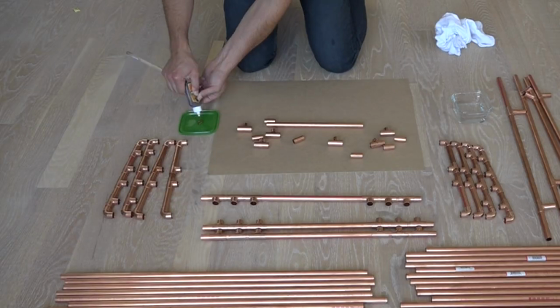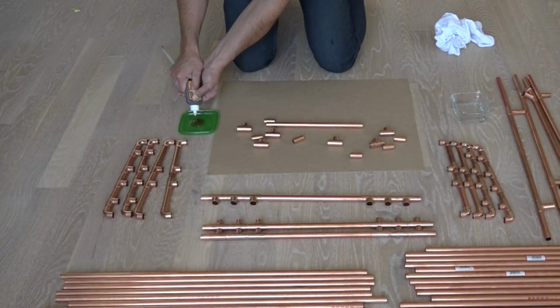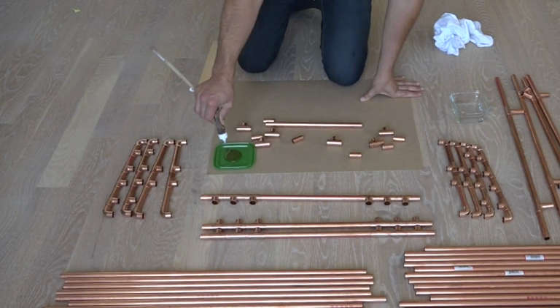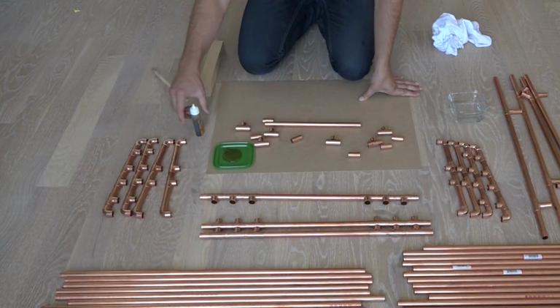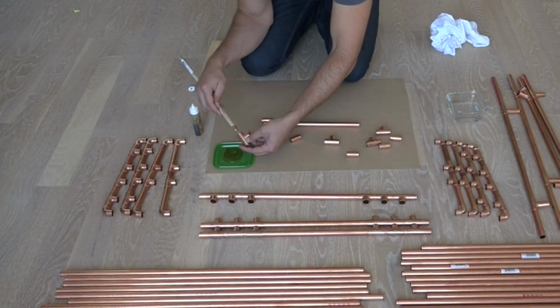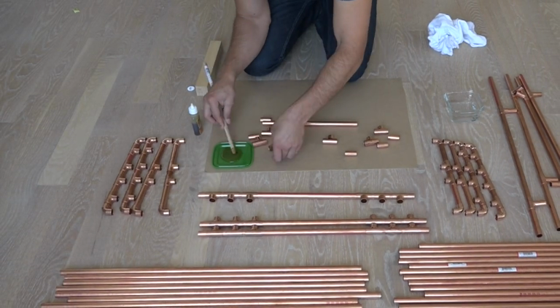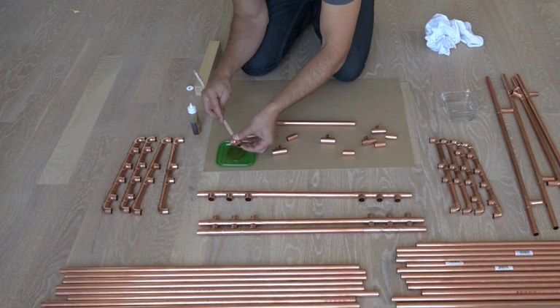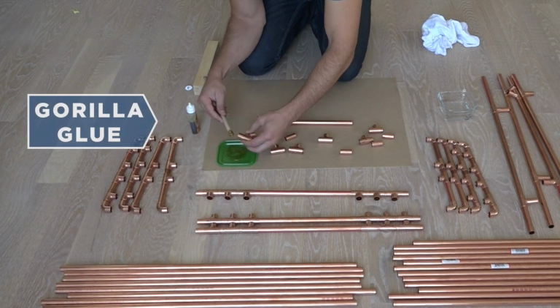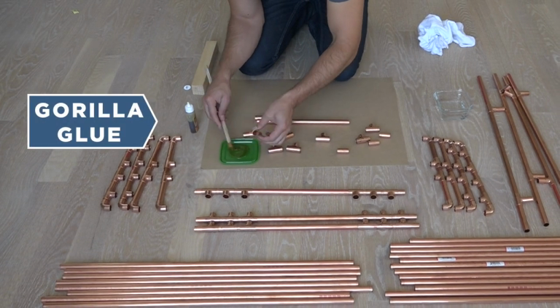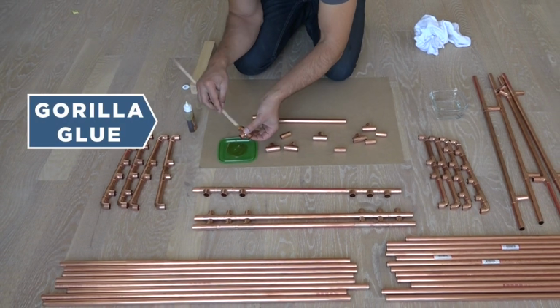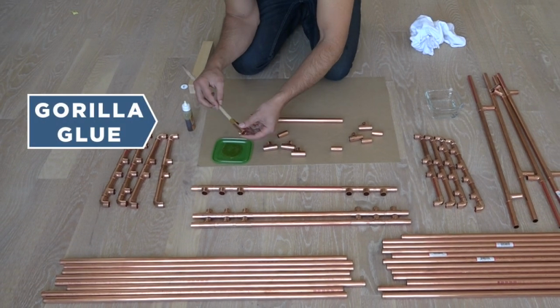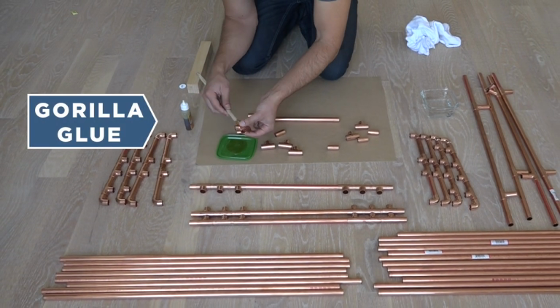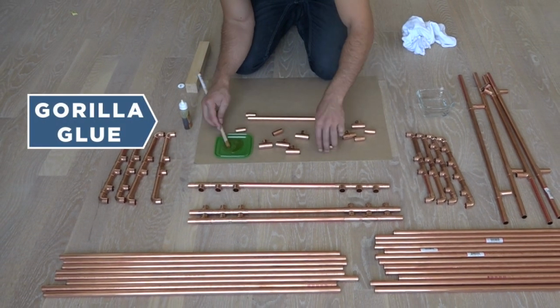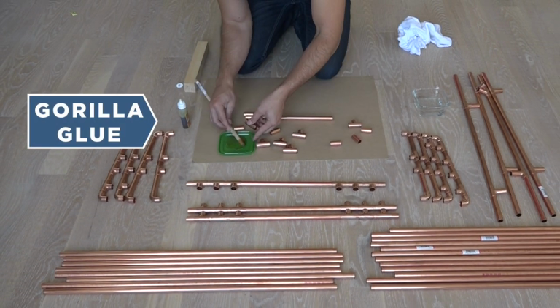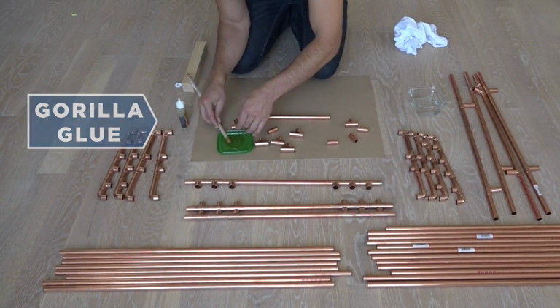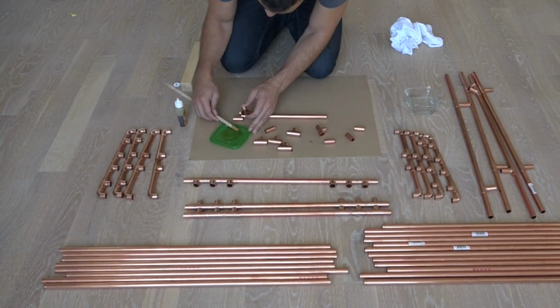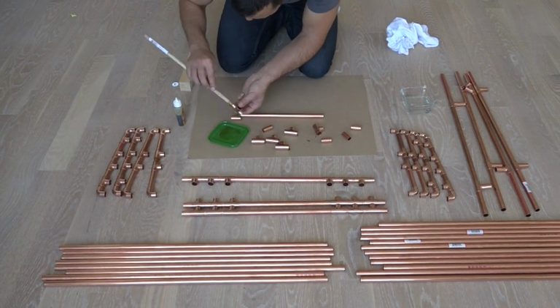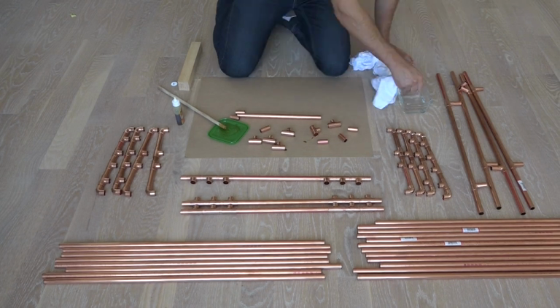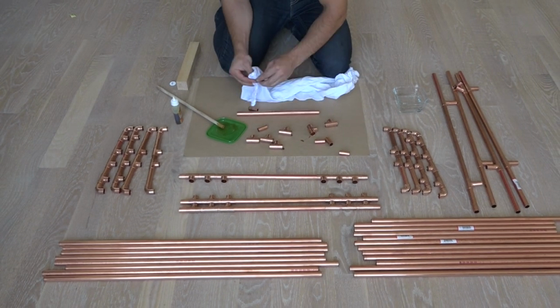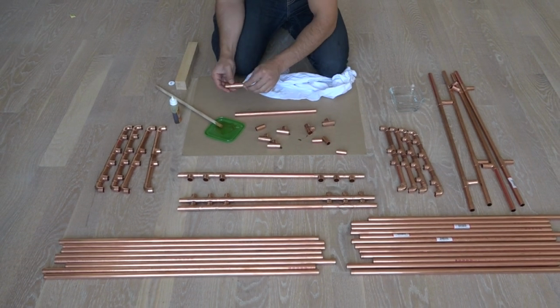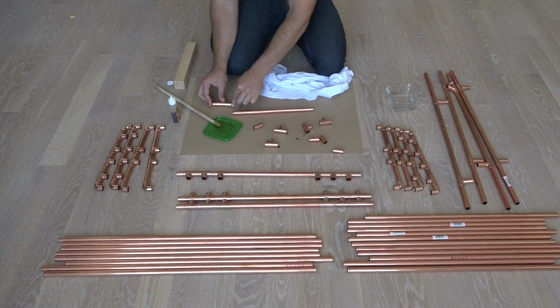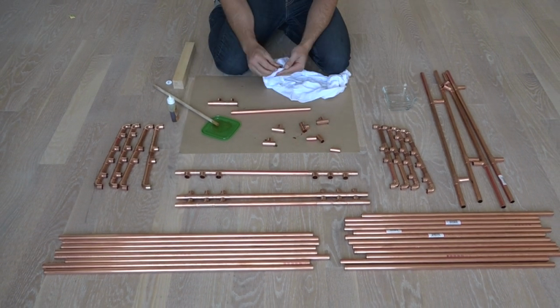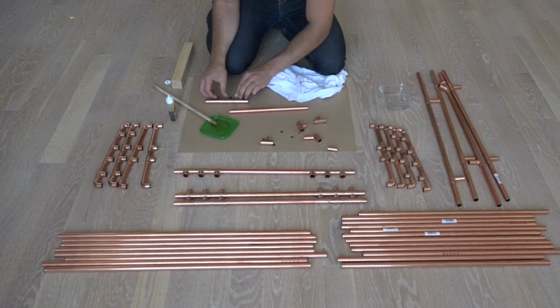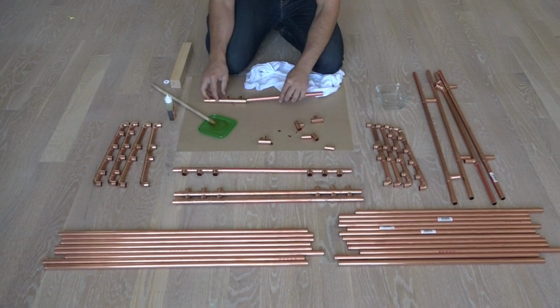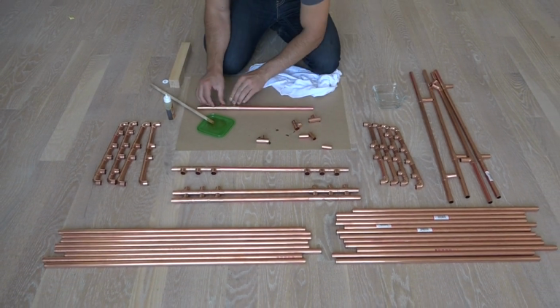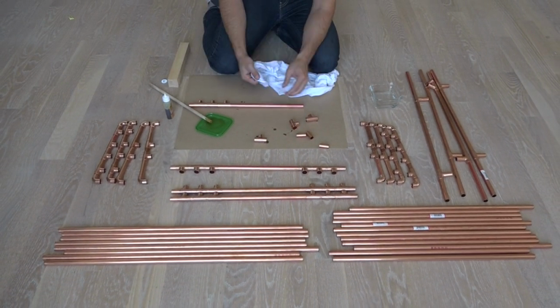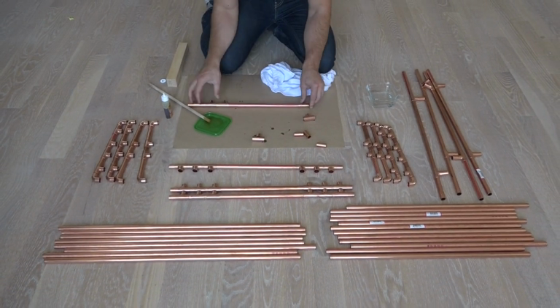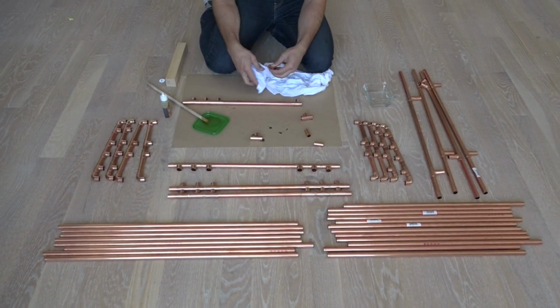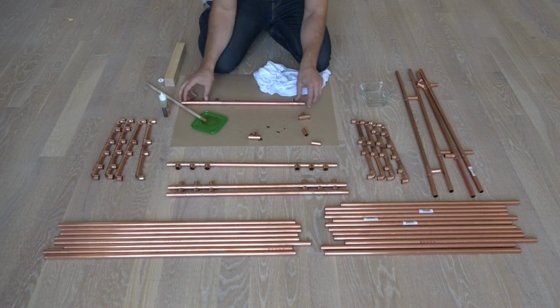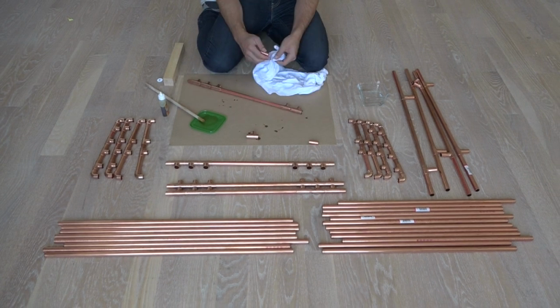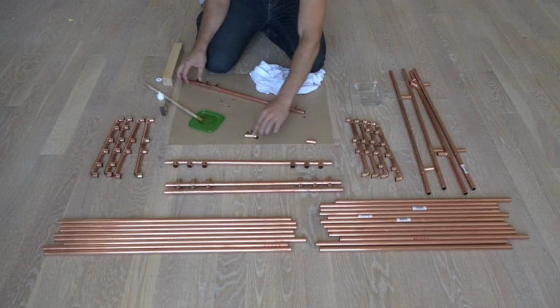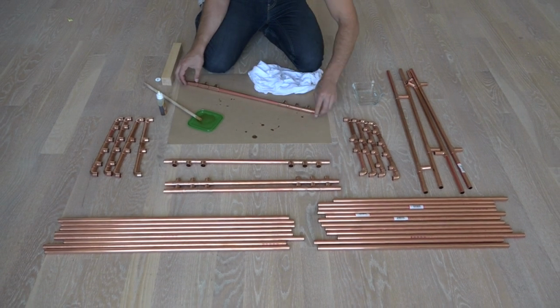I've experimented with a few different types of glues and epoxies for connecting copper pipes and I find that Gorilla Glue works really well. I applied the glue into the fittings and then used a wet rag to moisten the pipes a little bit with water before sticking them in.